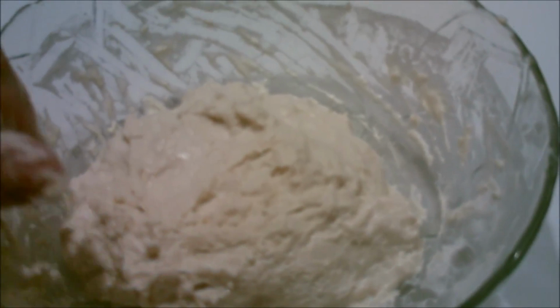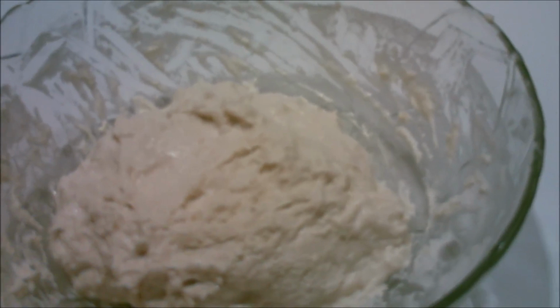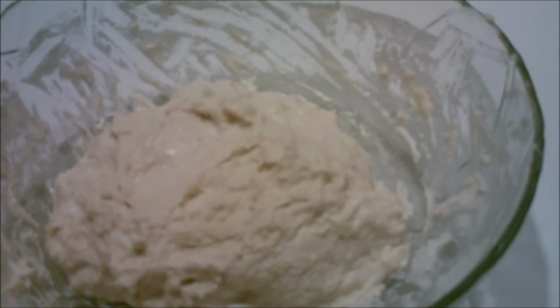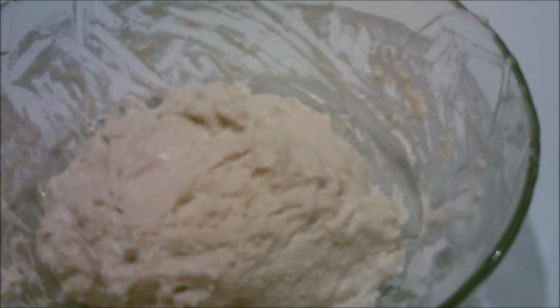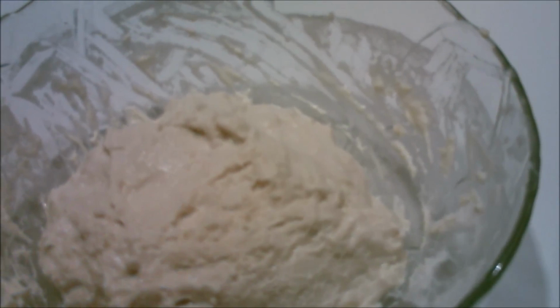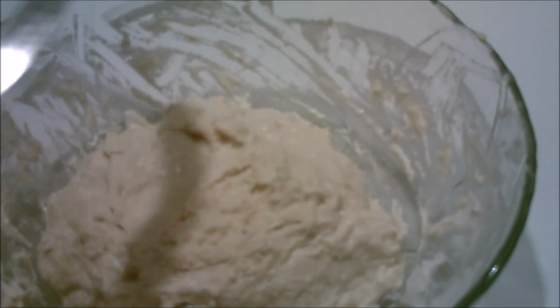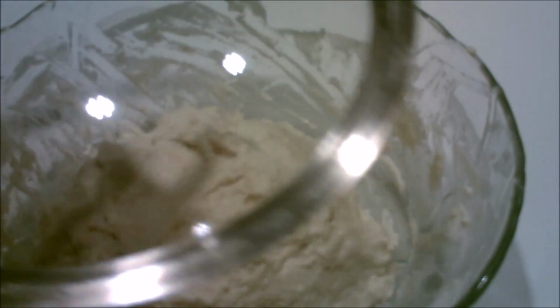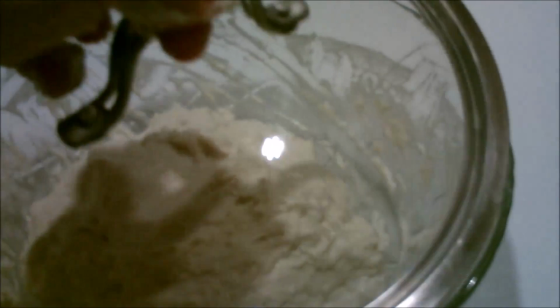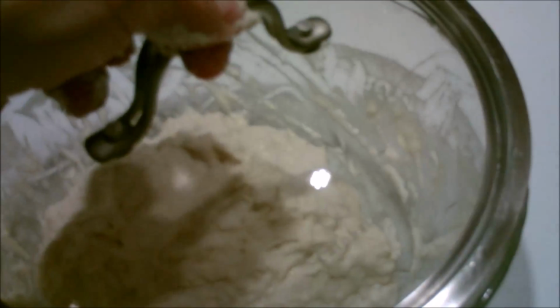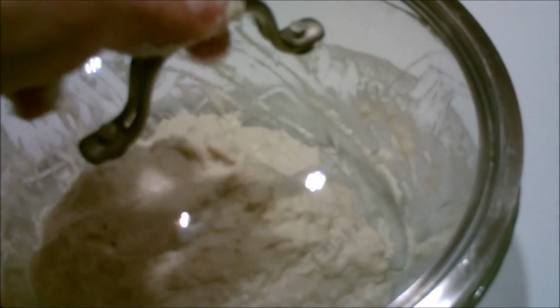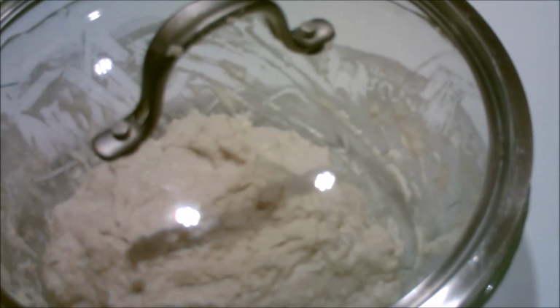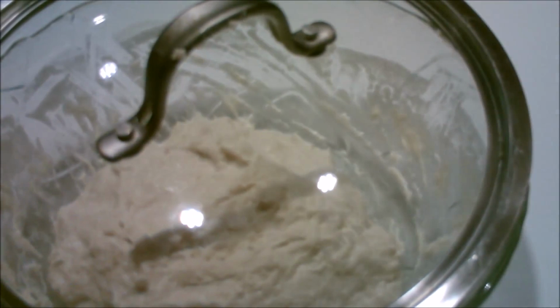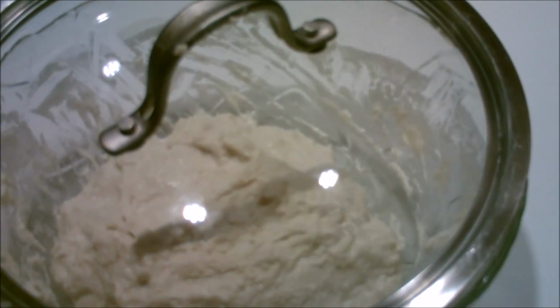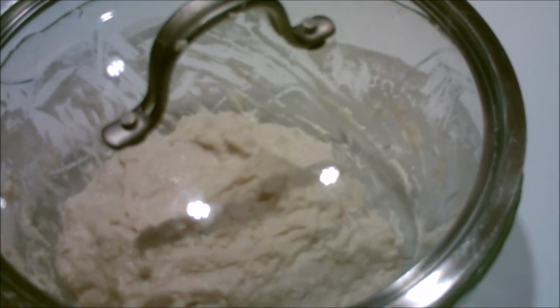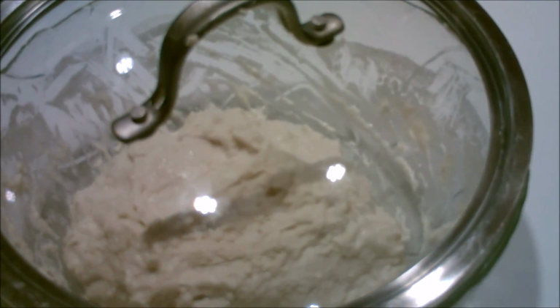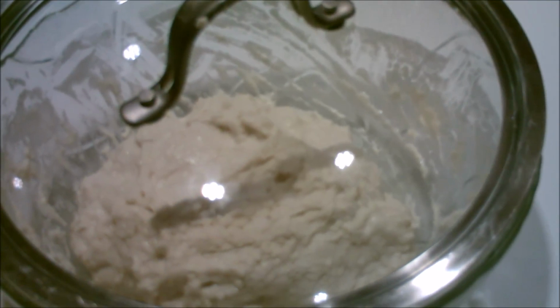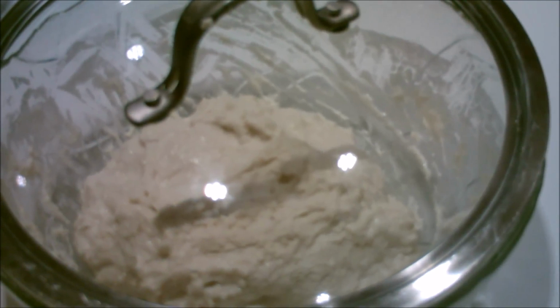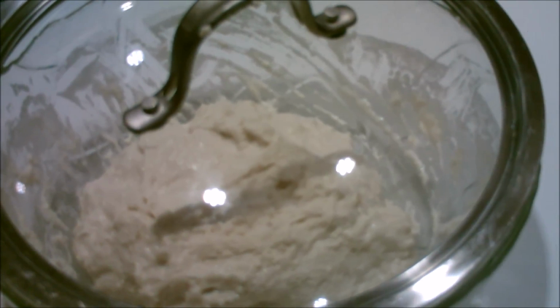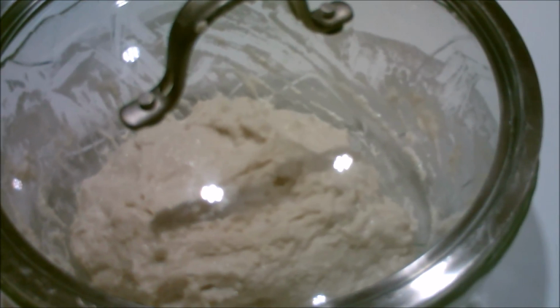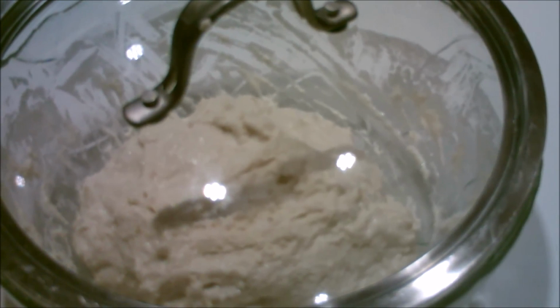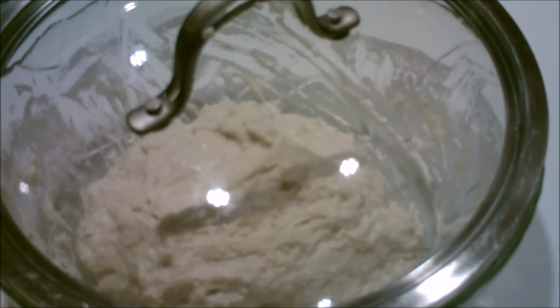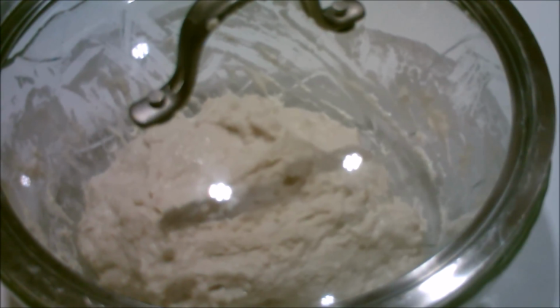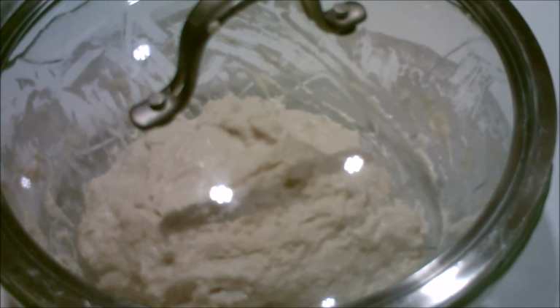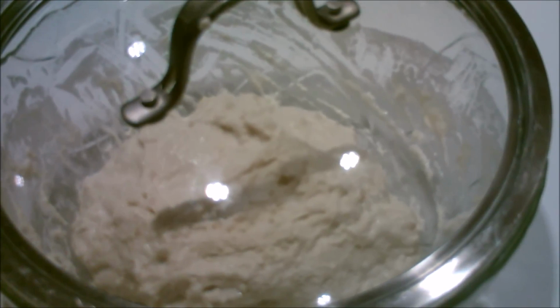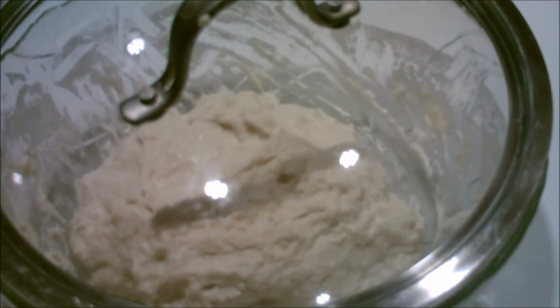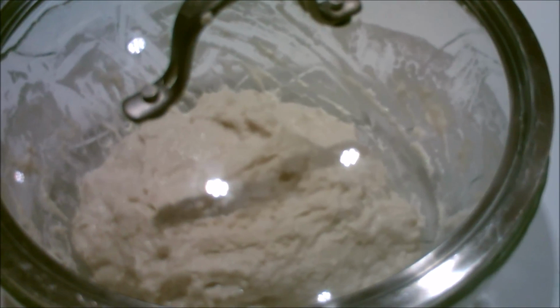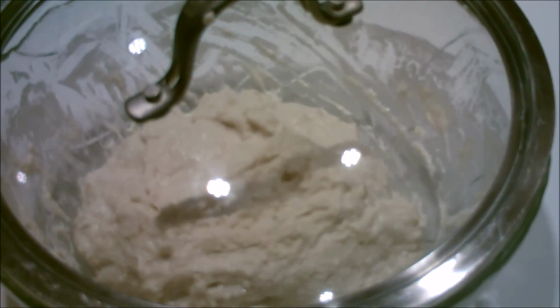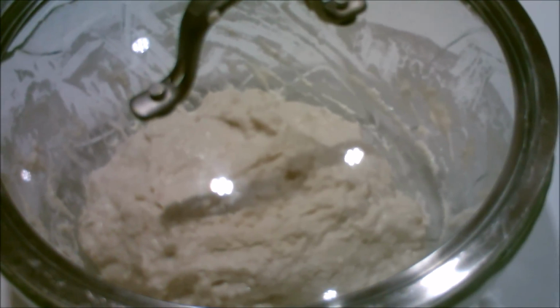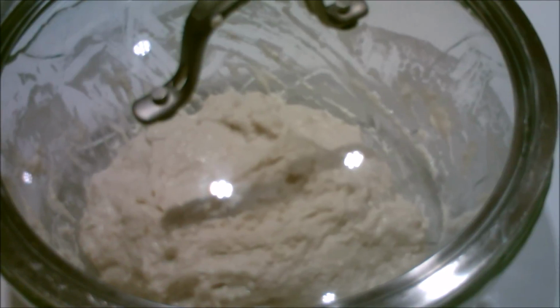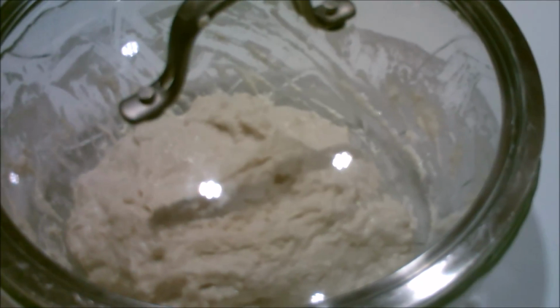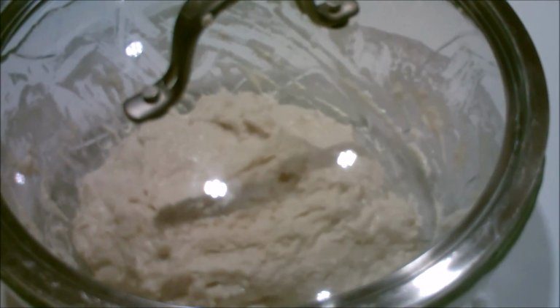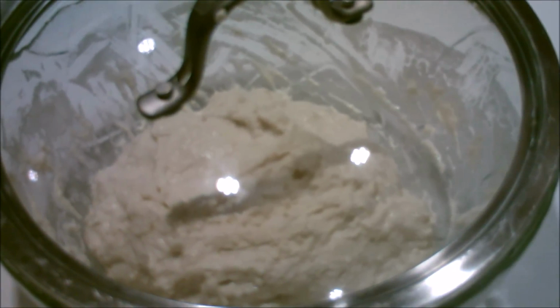And then I'm going to put a lid on top and I am going to let it sit overnight. I like an 8 to 10 hour sitting overnight.